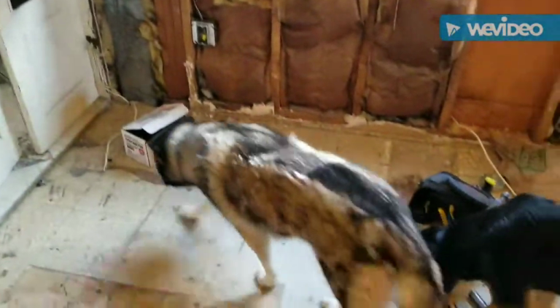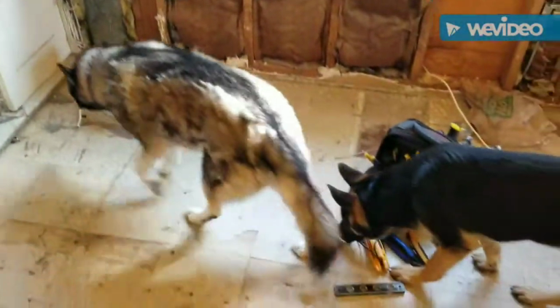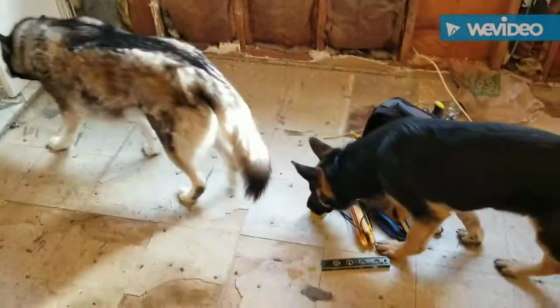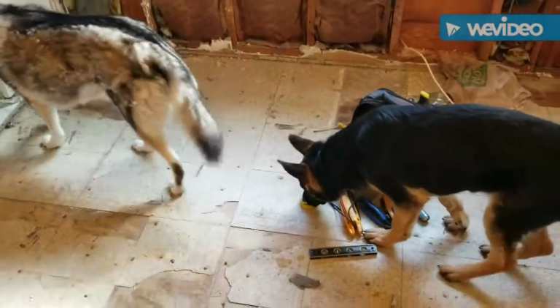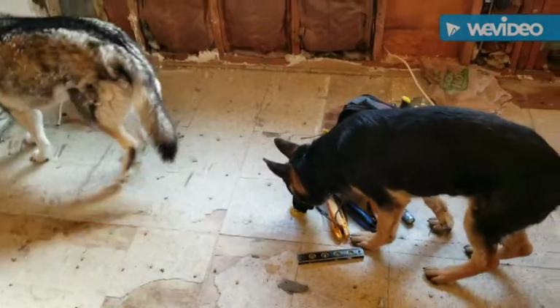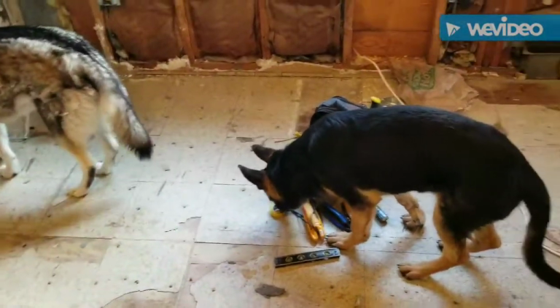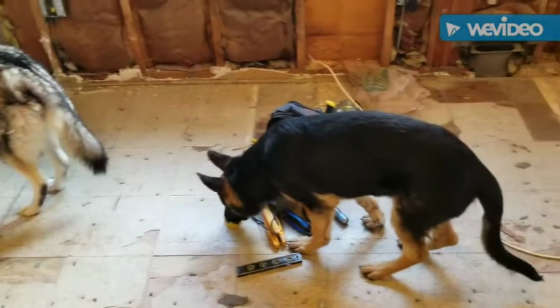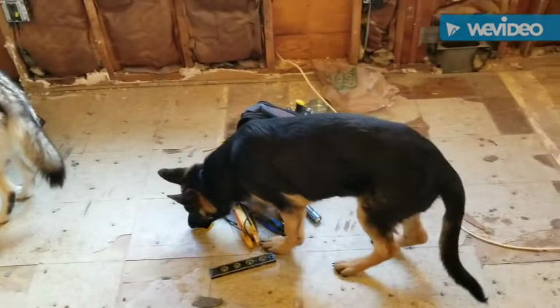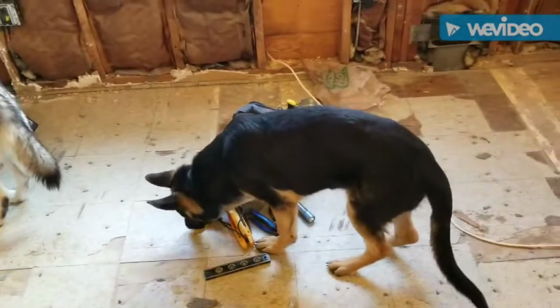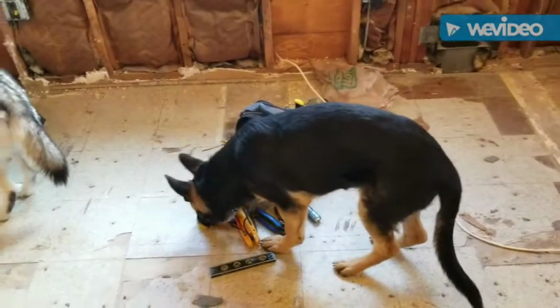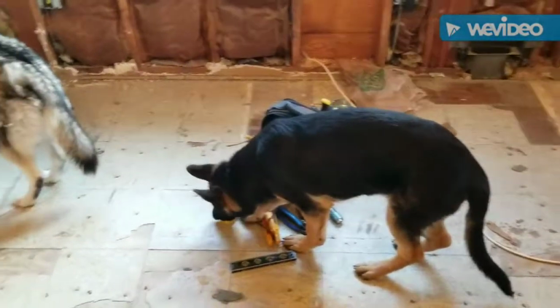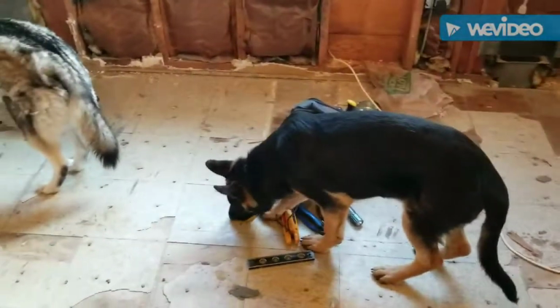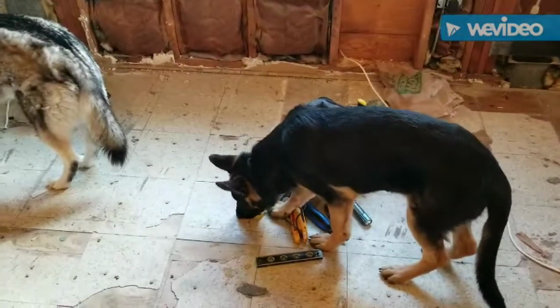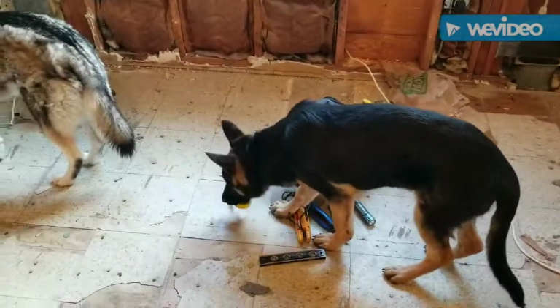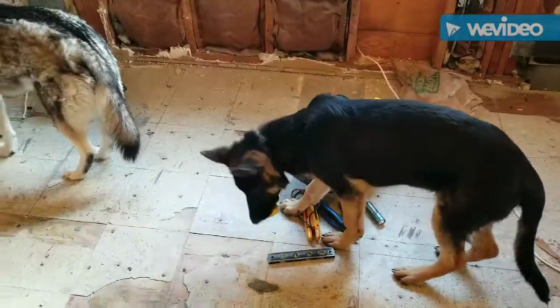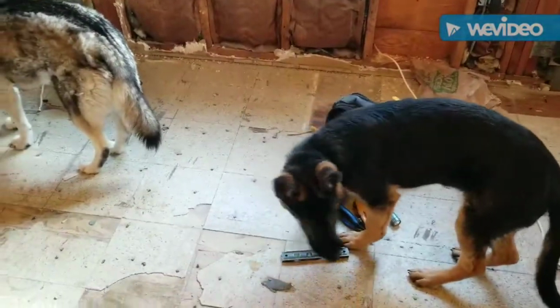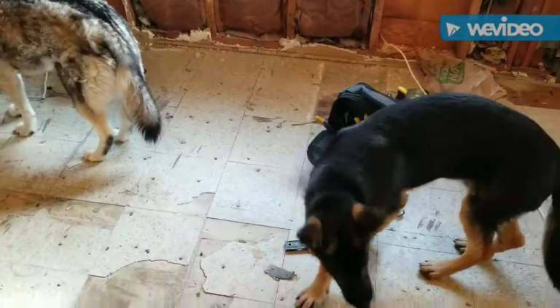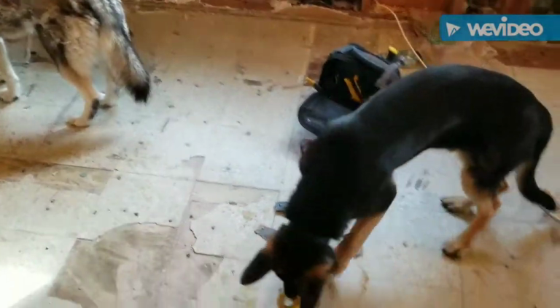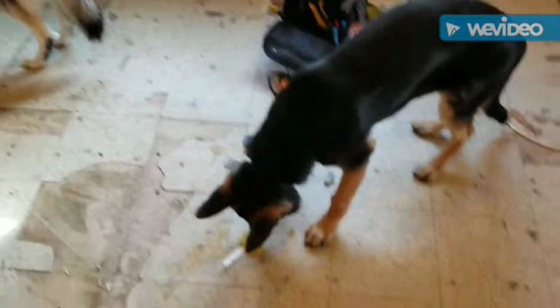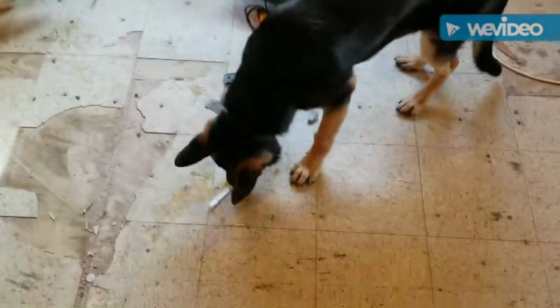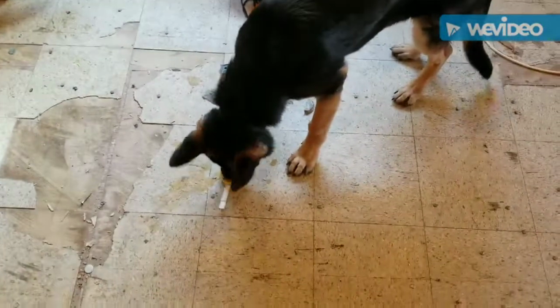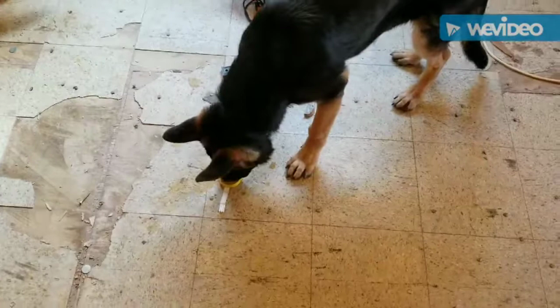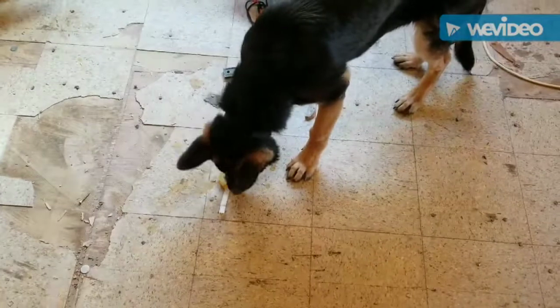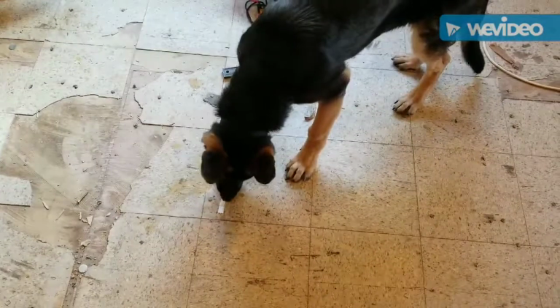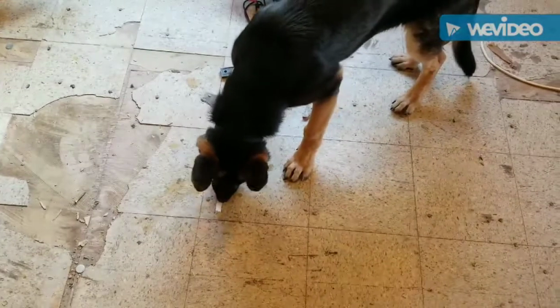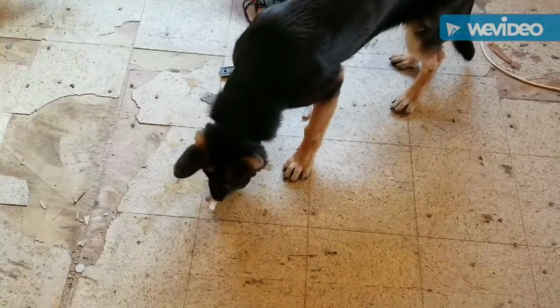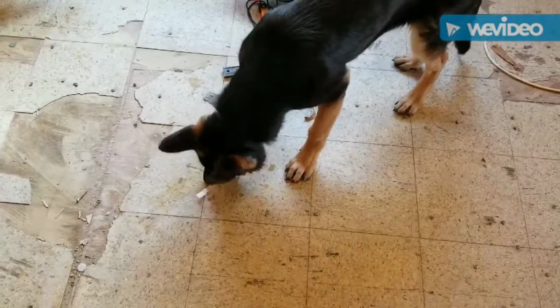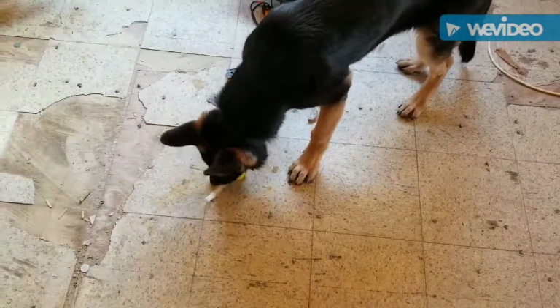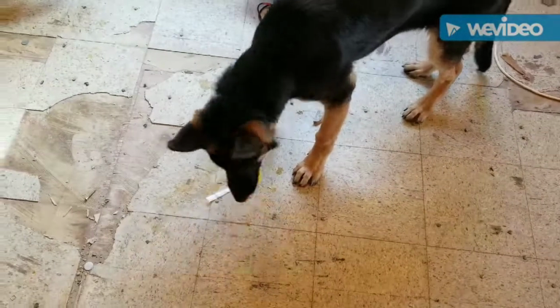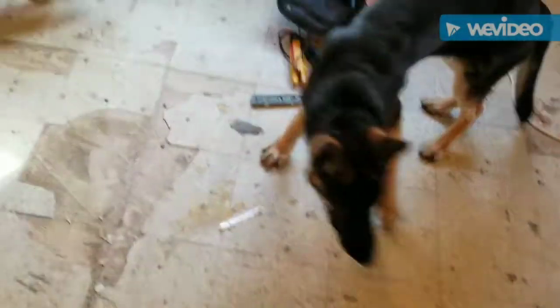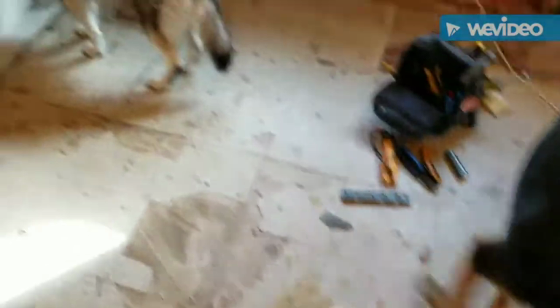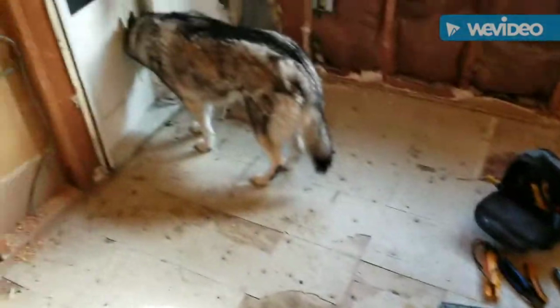Everybody loves dogs, and these are some awesome dogs. Could you stop eating my yellow tape? What did I get — hamburger grease on that or something?